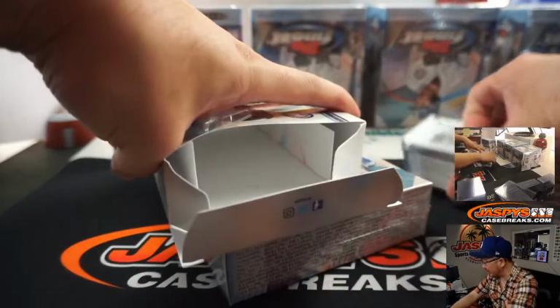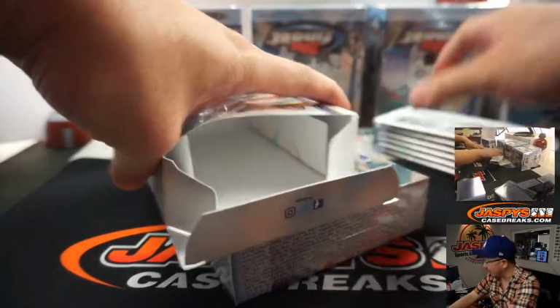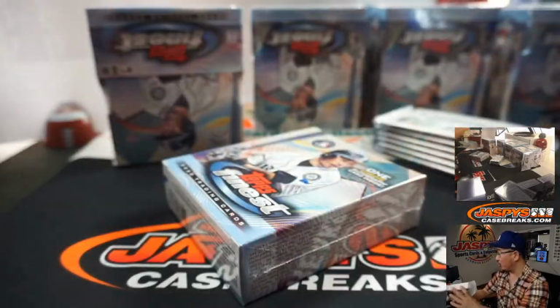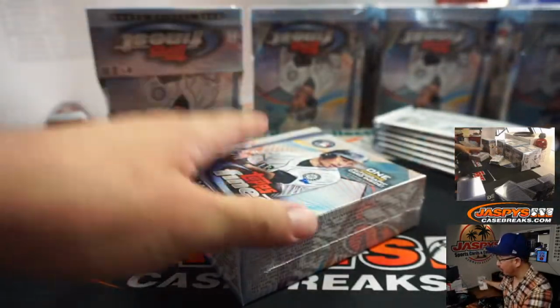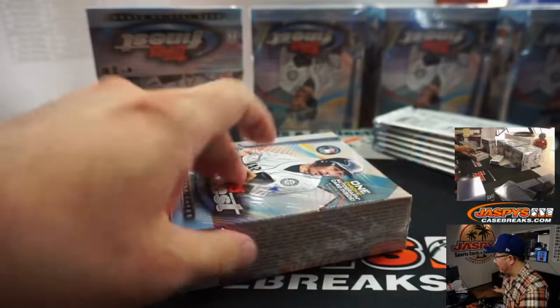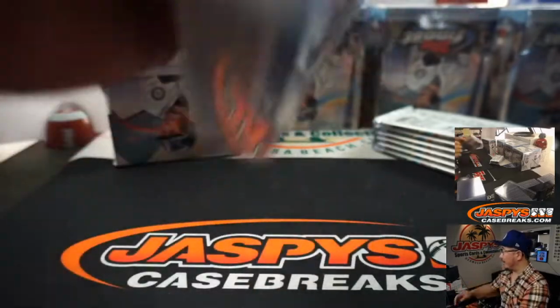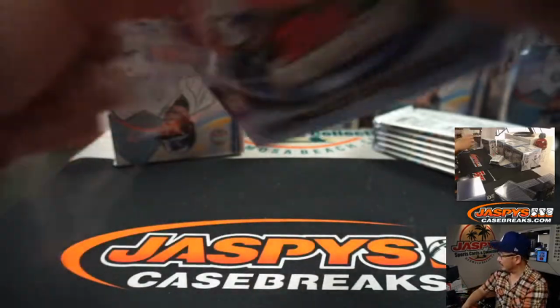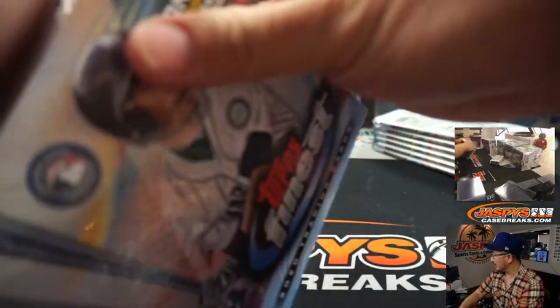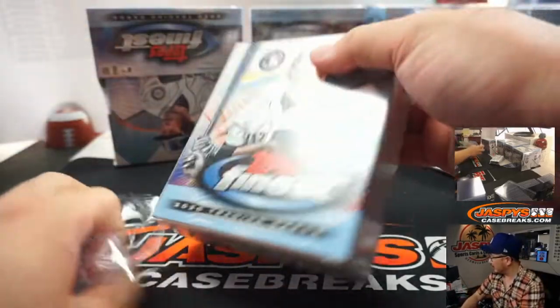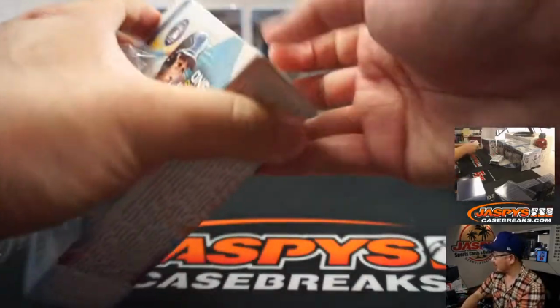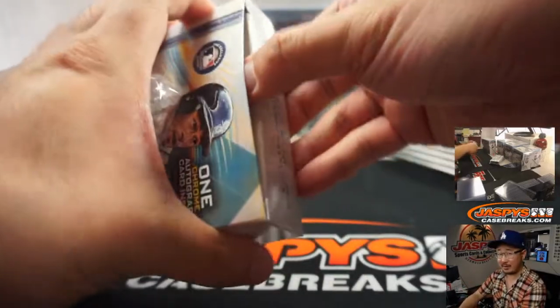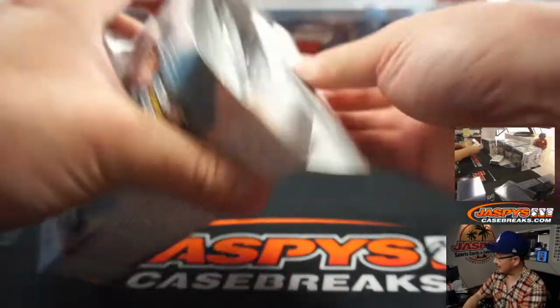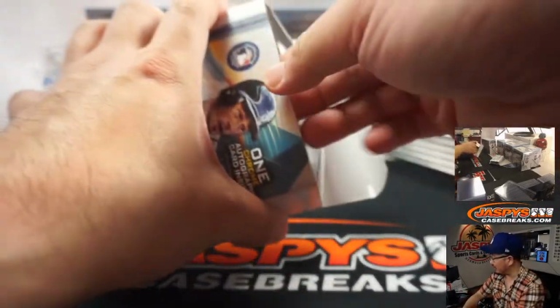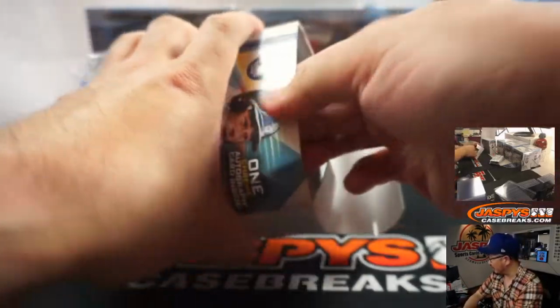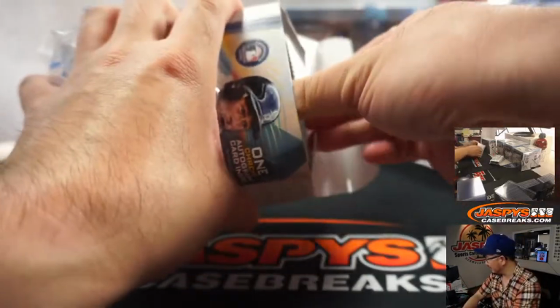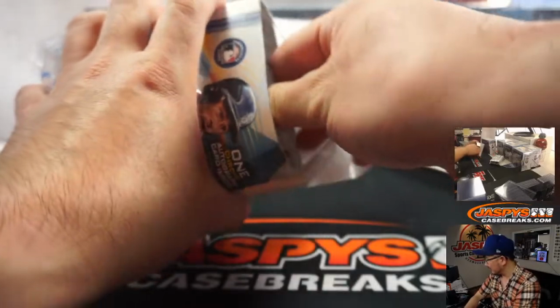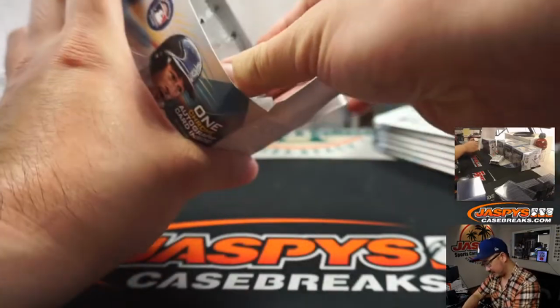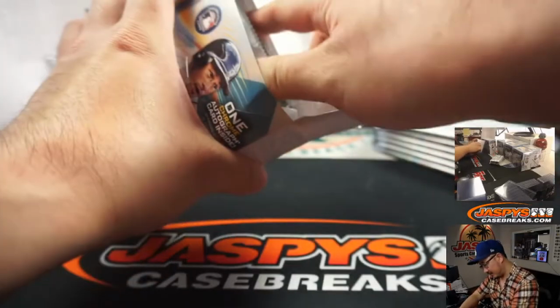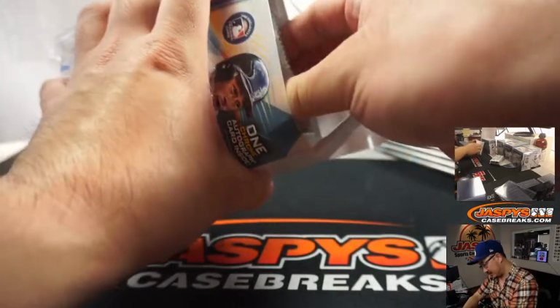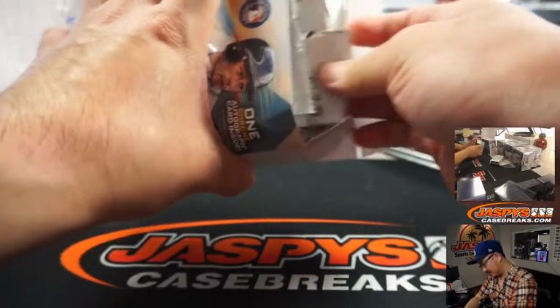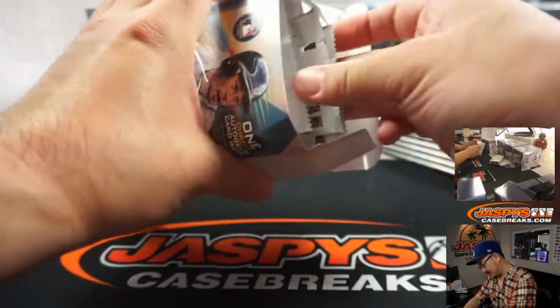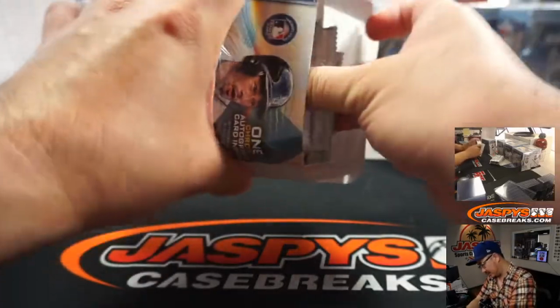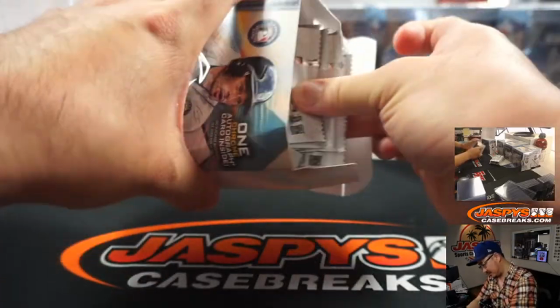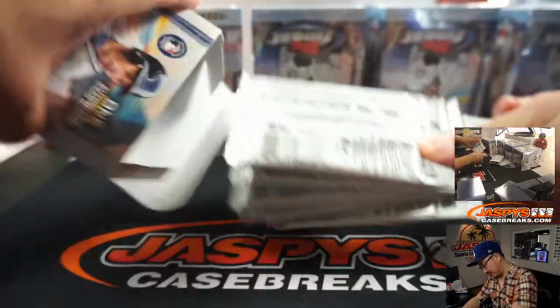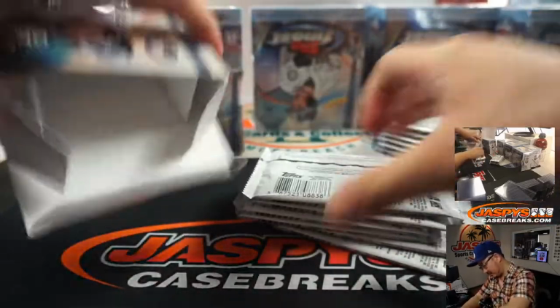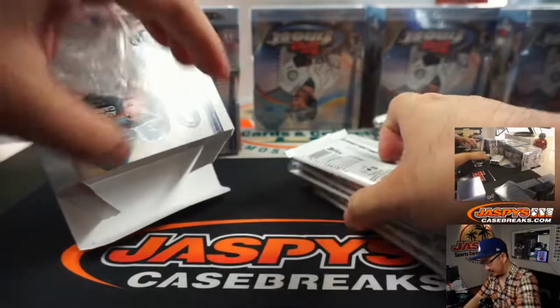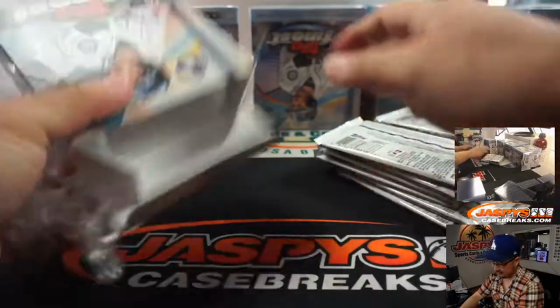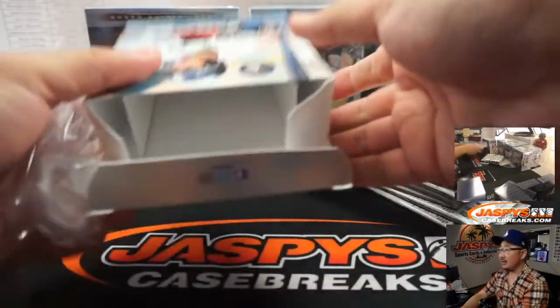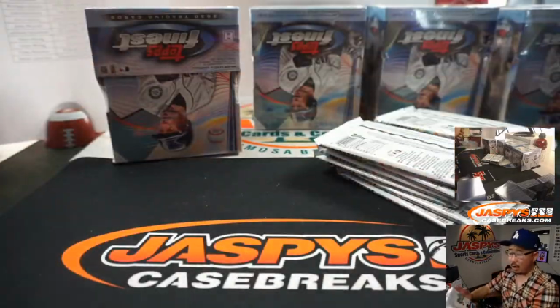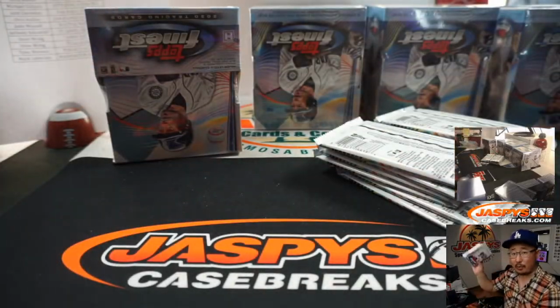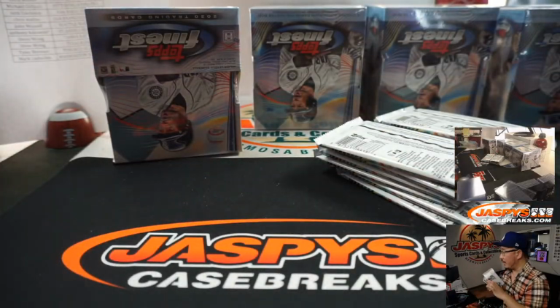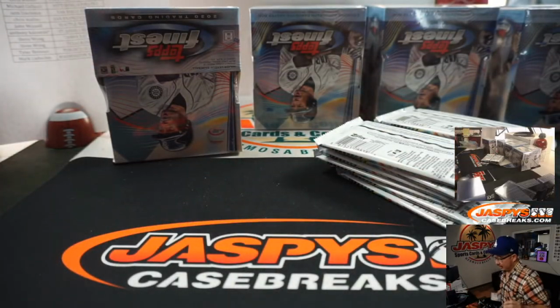Got Rookie of the Year on in the background. He struck out Pedro Guerrero, Barry Bonds — thin Barry Bonds, Pirates Barry Bonds. One auto per mini box right here.